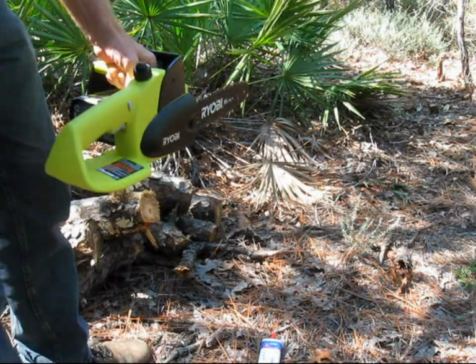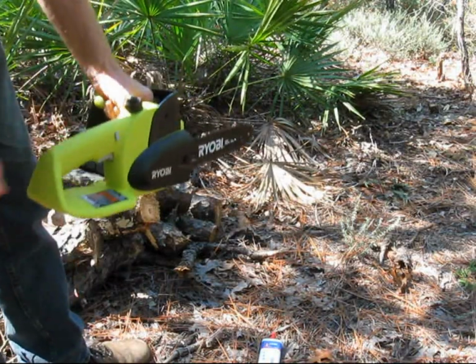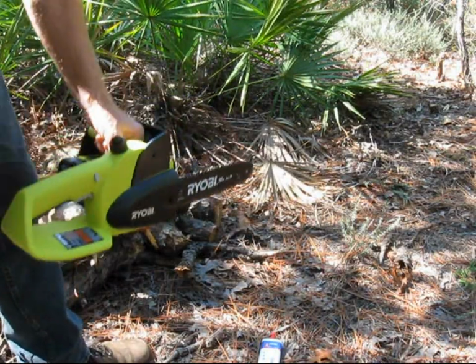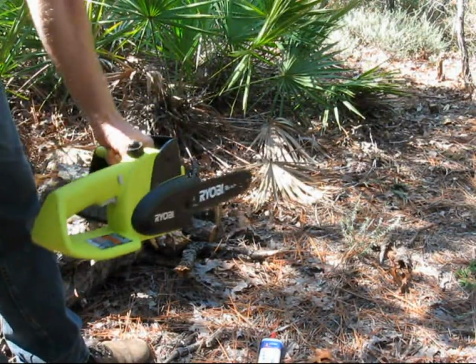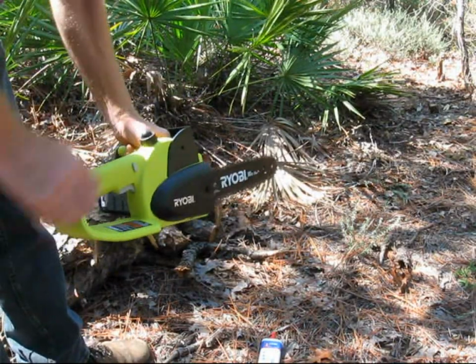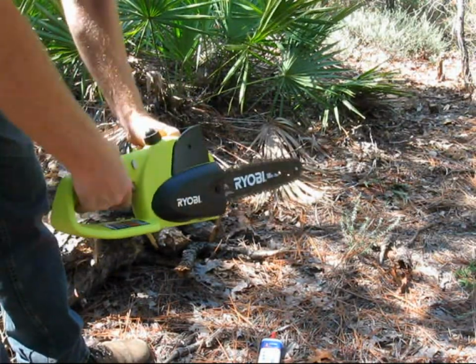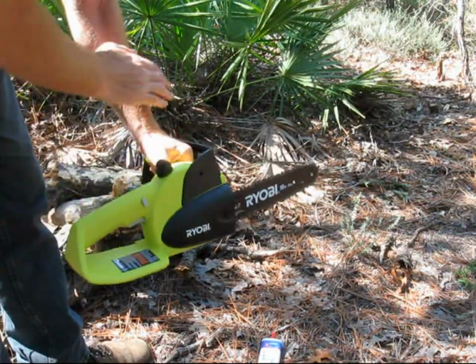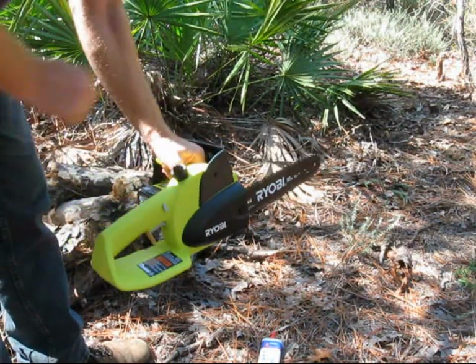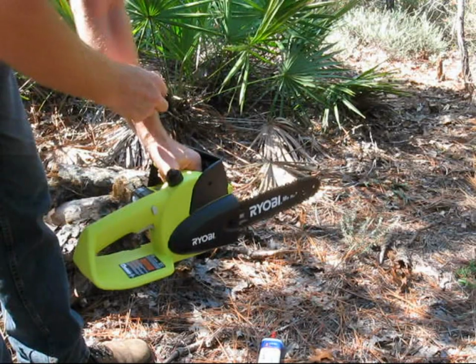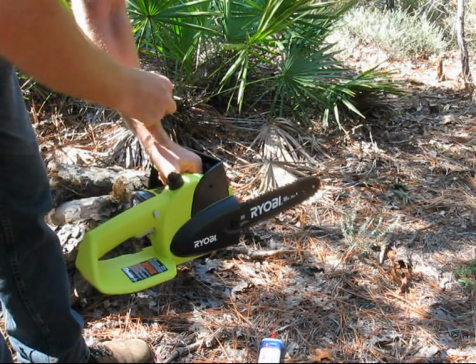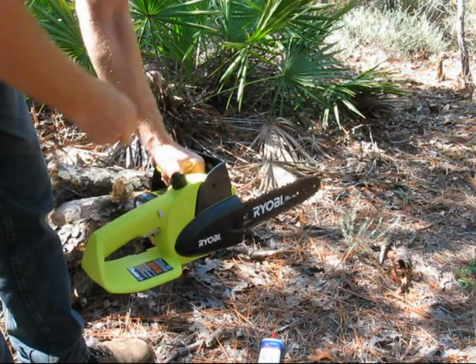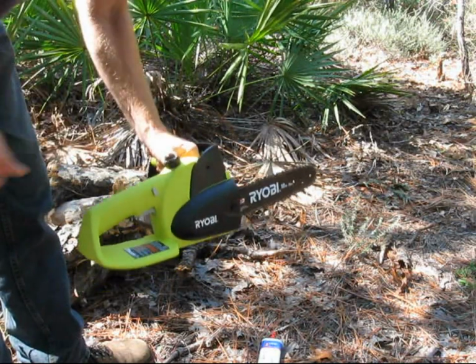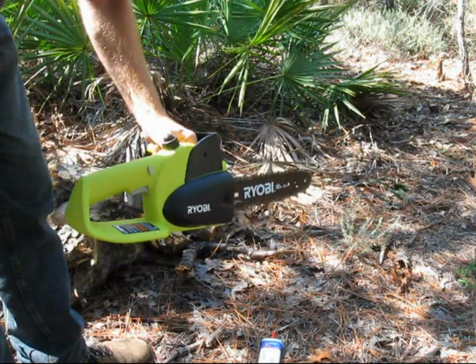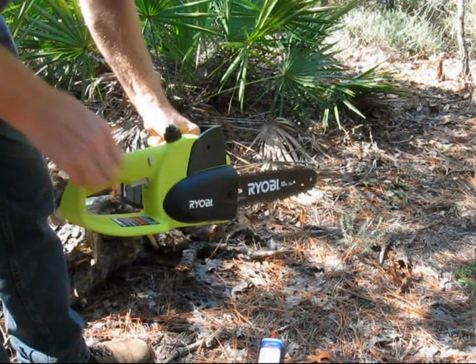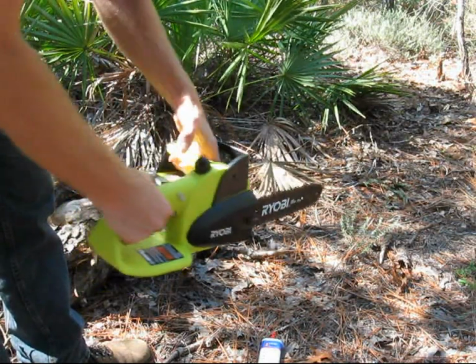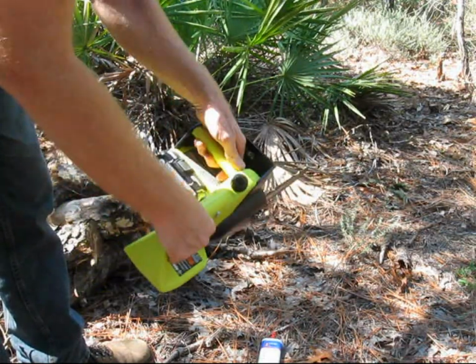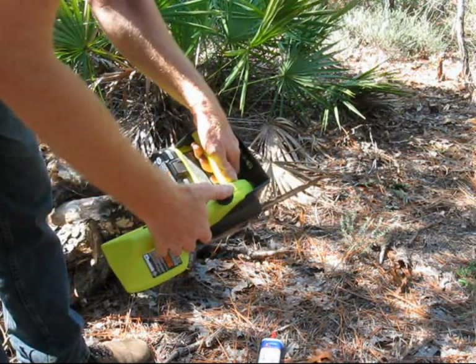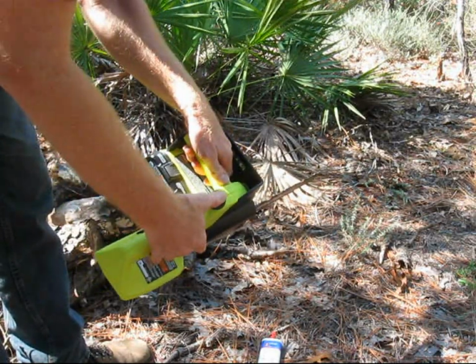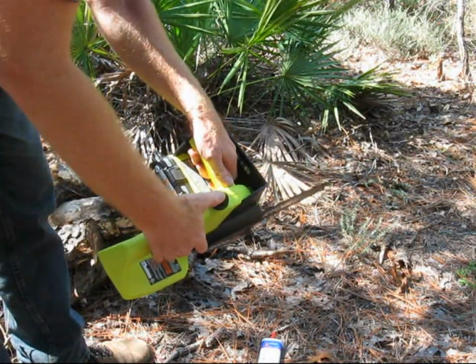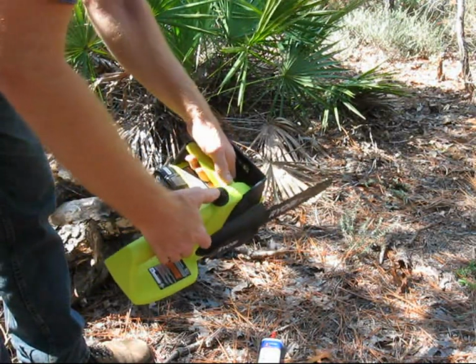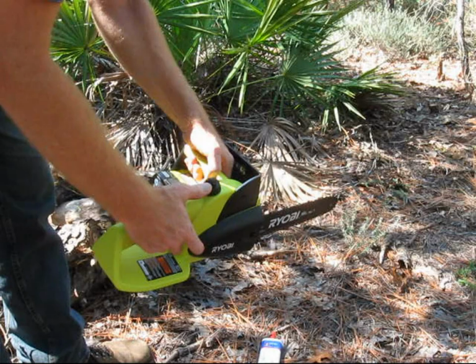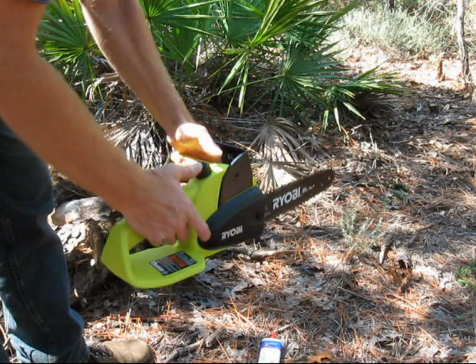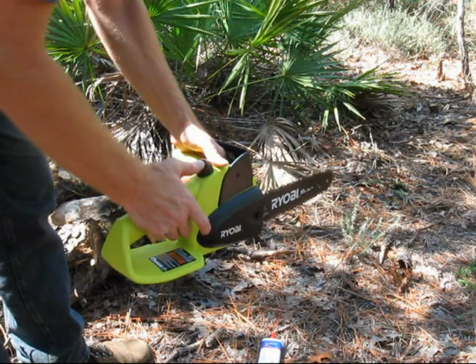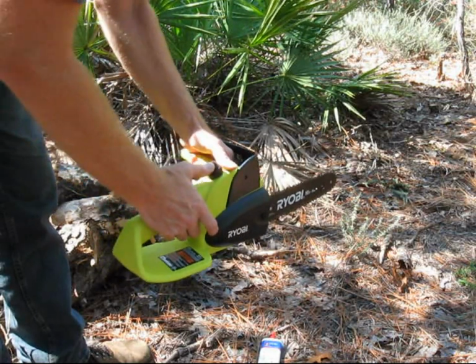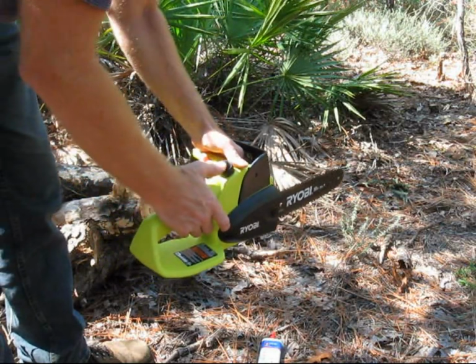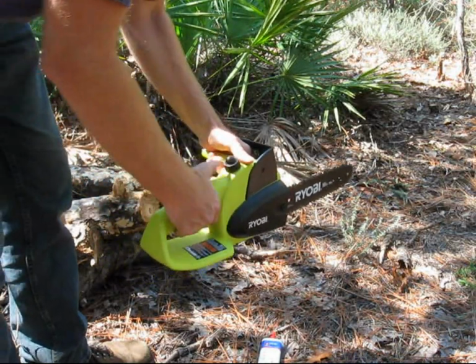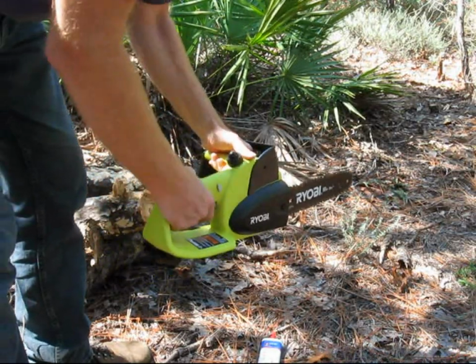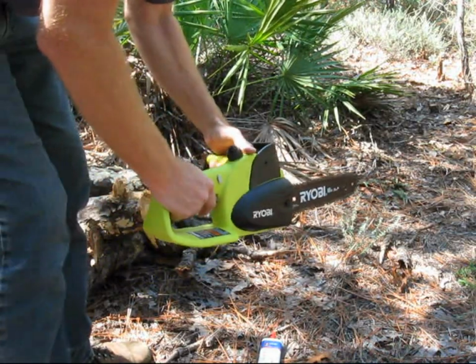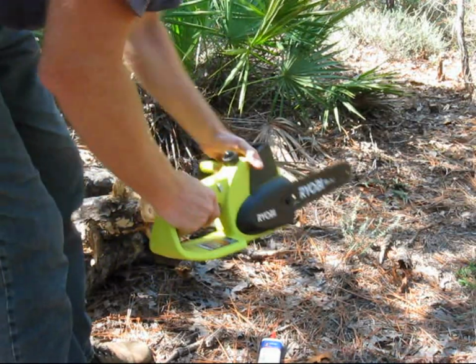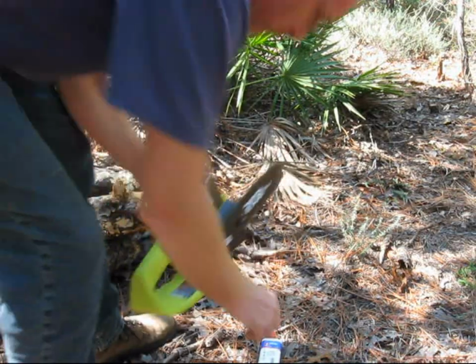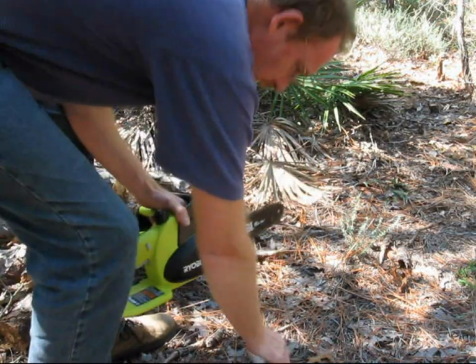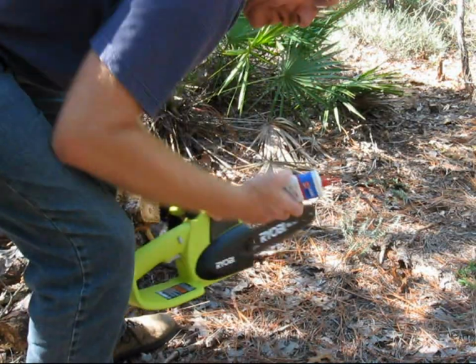I've been cutting for a while and it's comparing similar to the Black & Decker. This saw comes with an auto oiler, which I do not use, as they always leak.